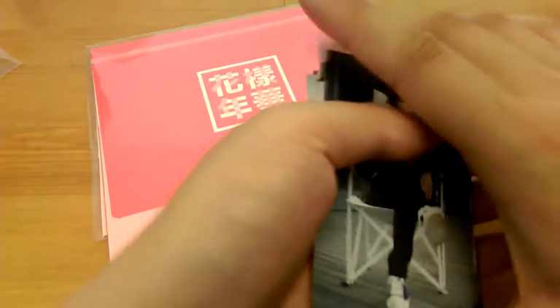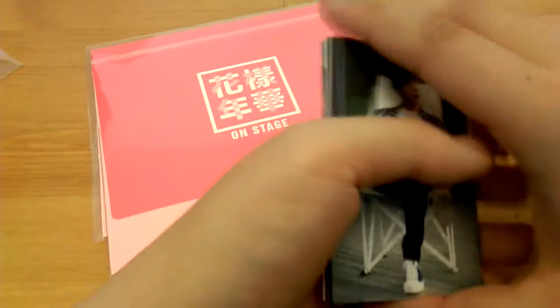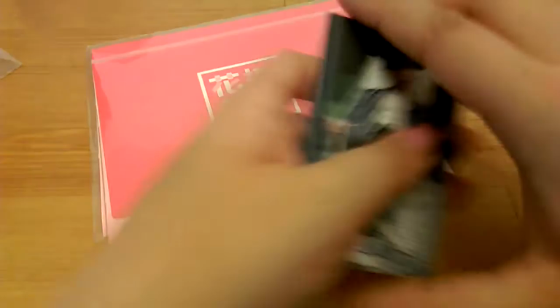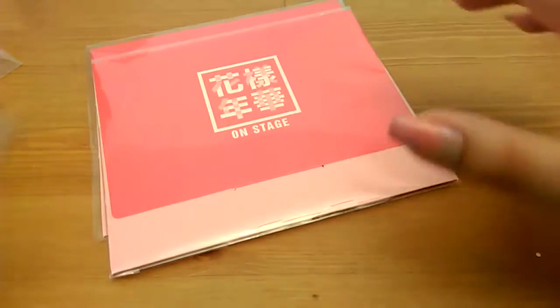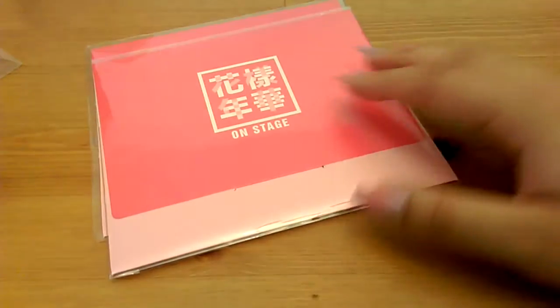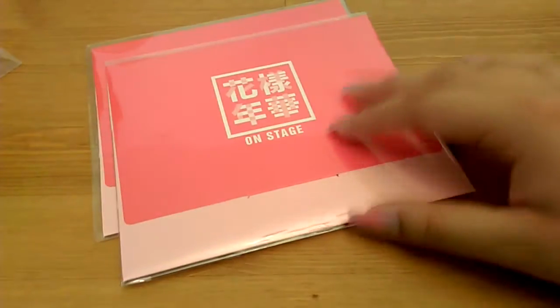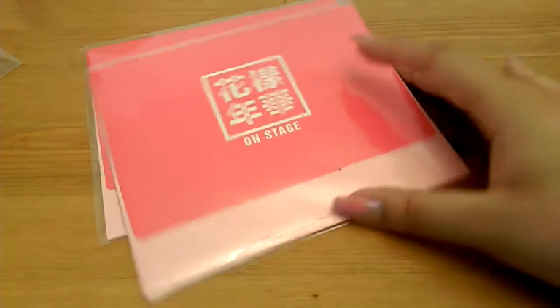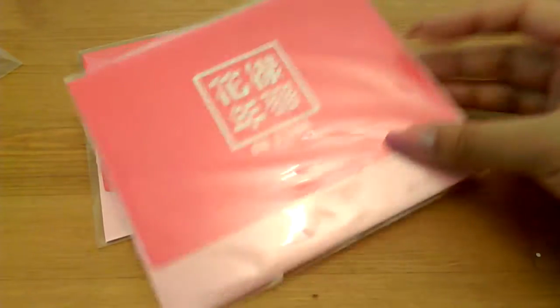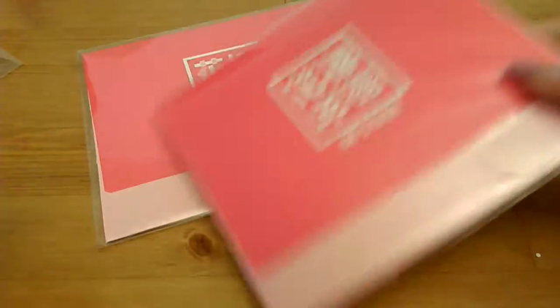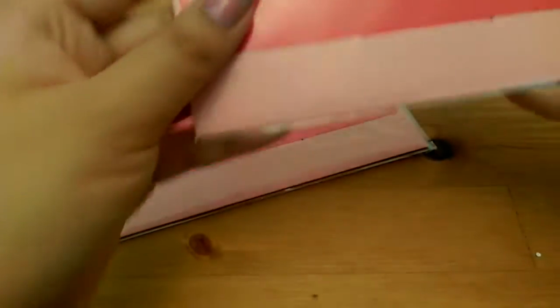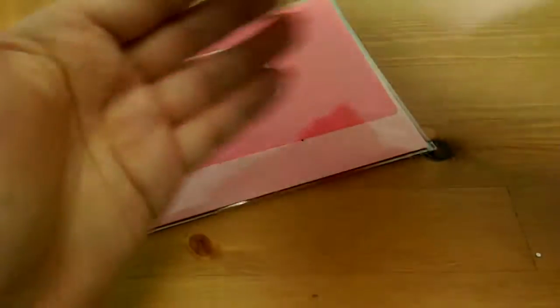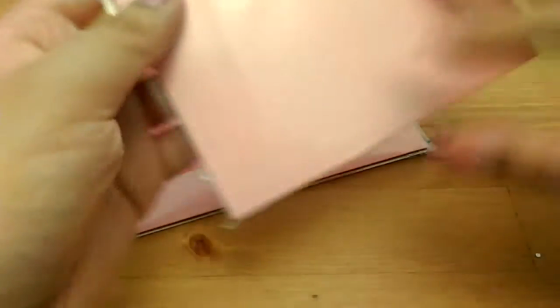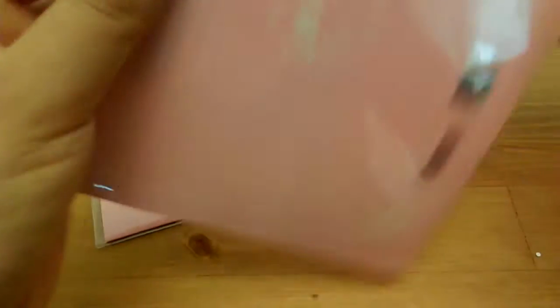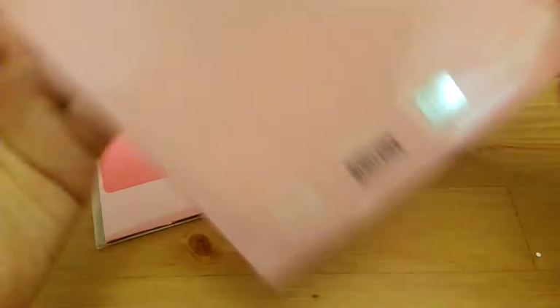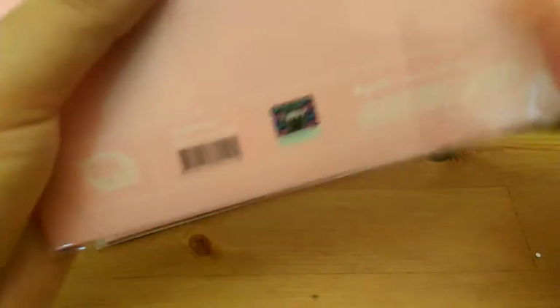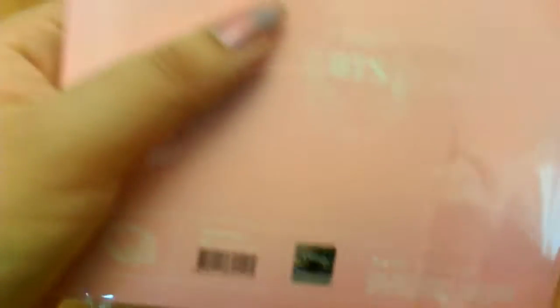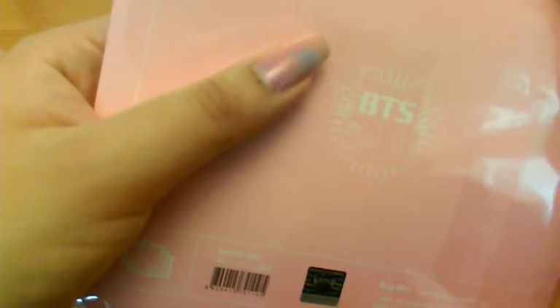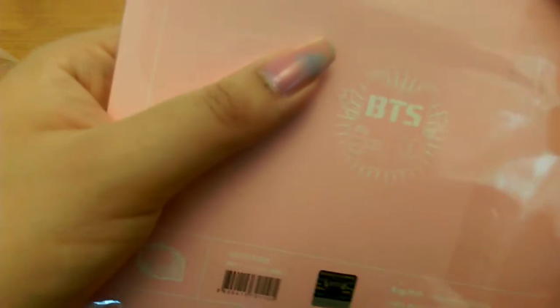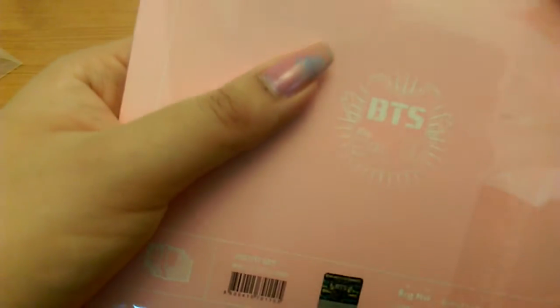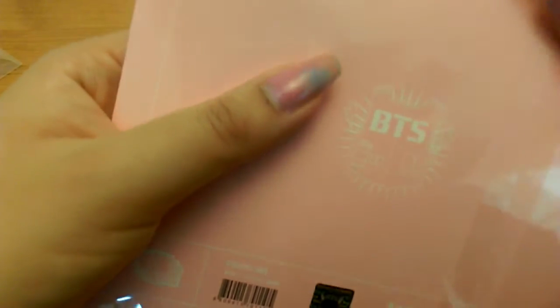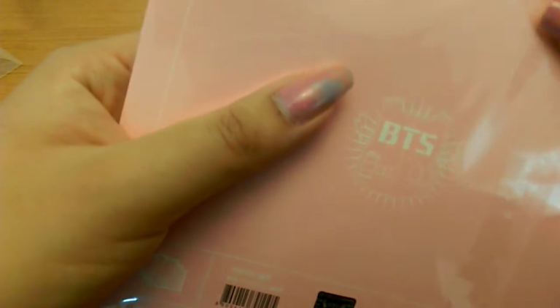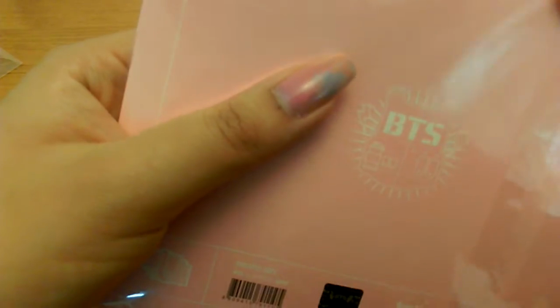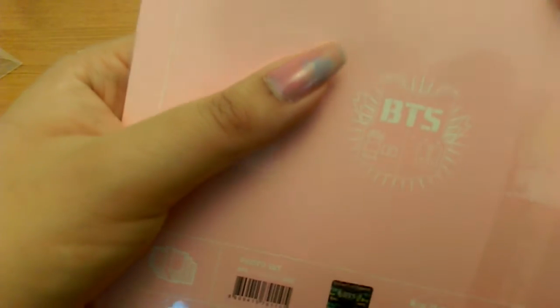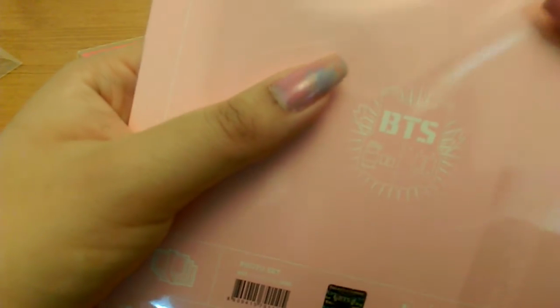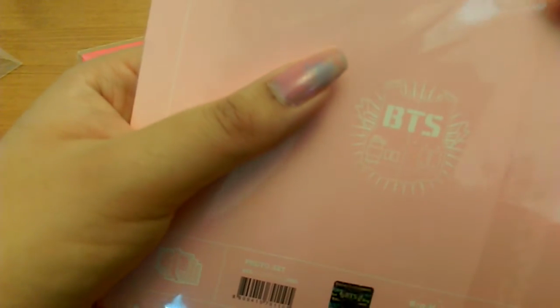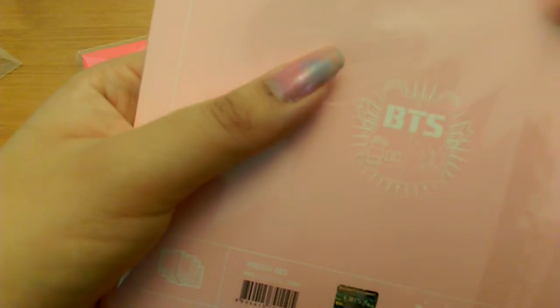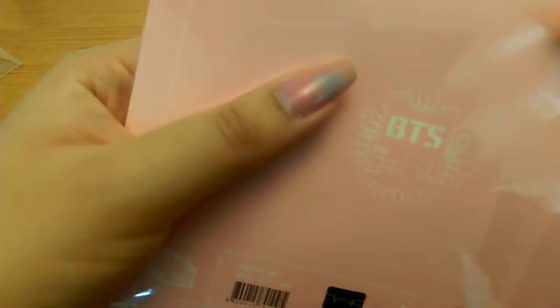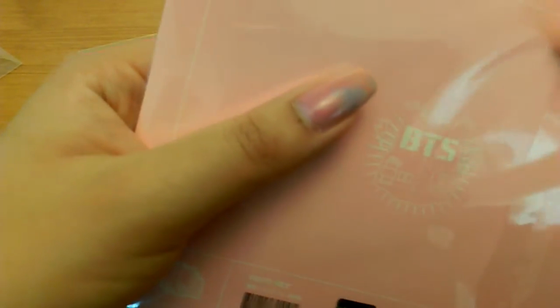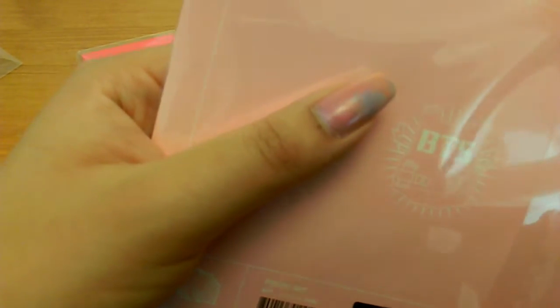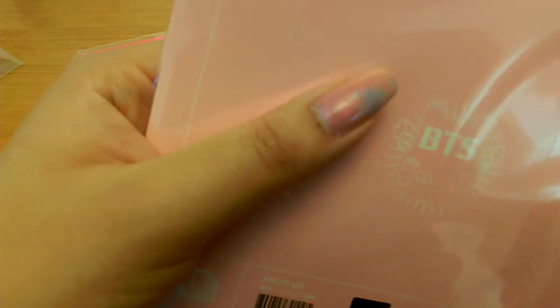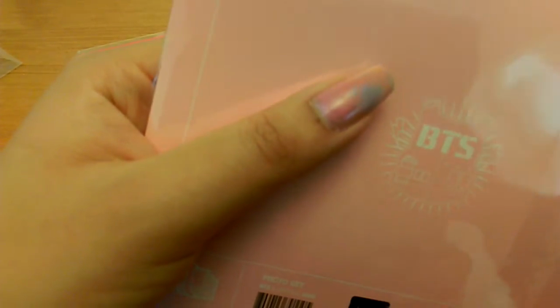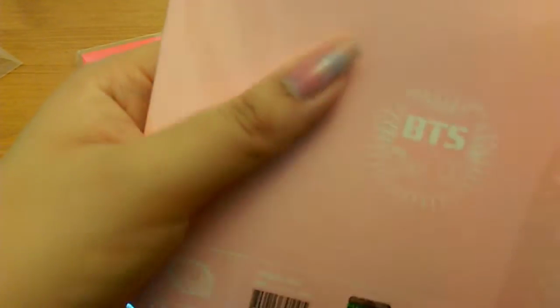I won't open both of these because they're exactly the same. So if anyone is interested in buying a whole set from me, I'd sell it.